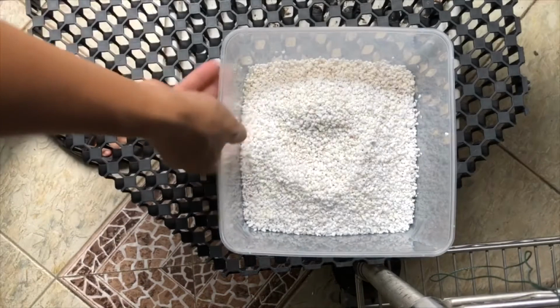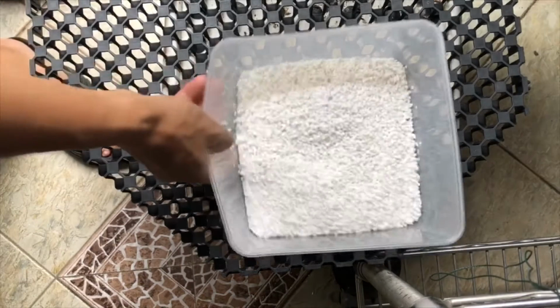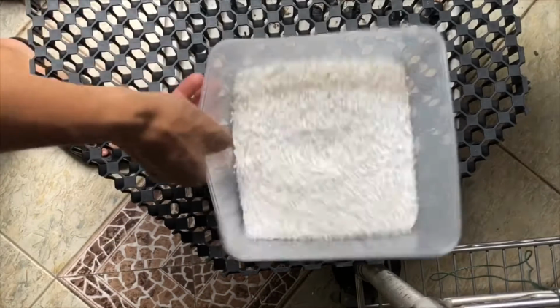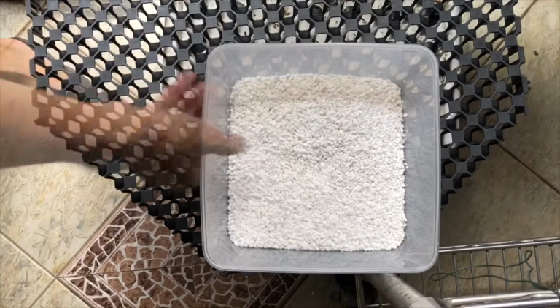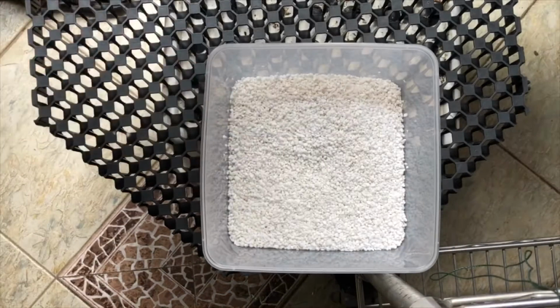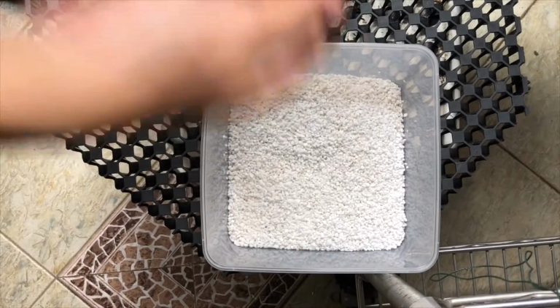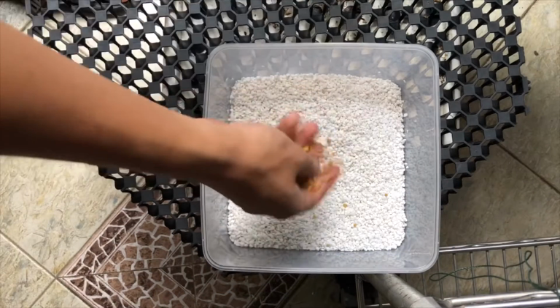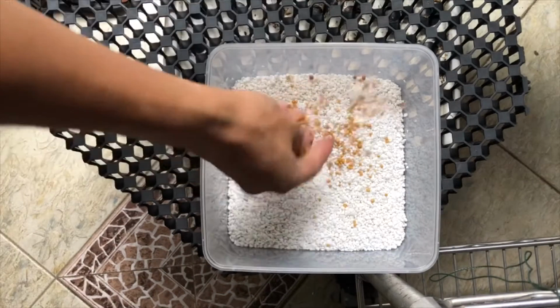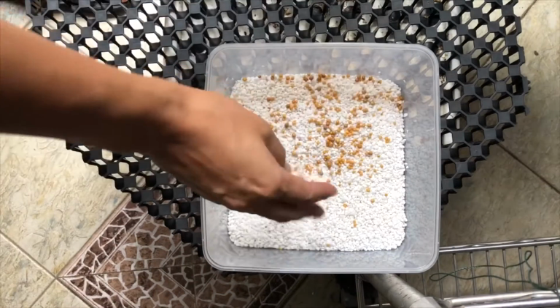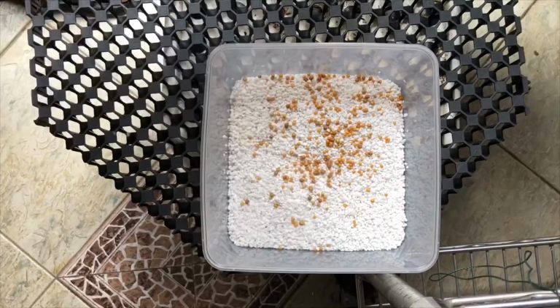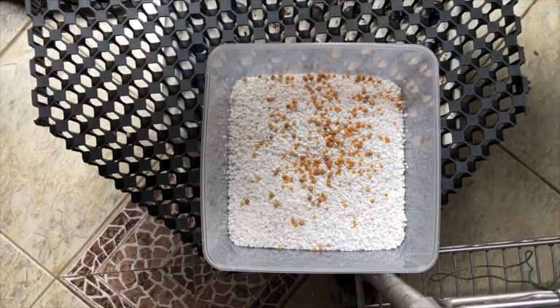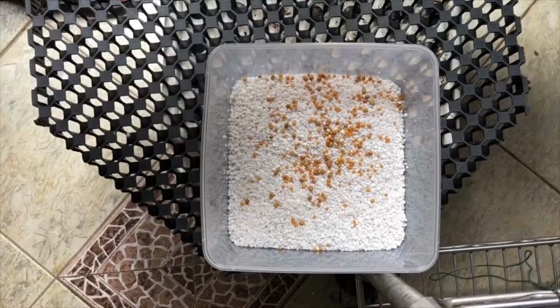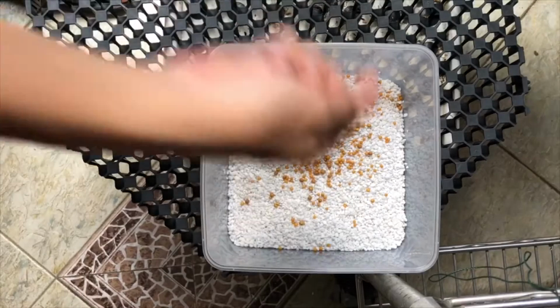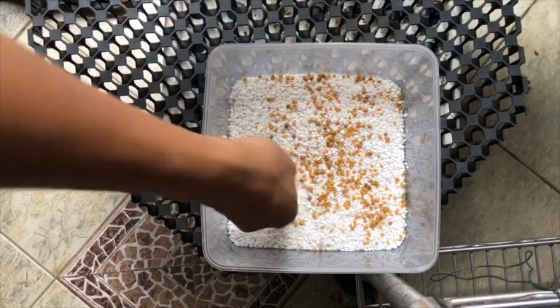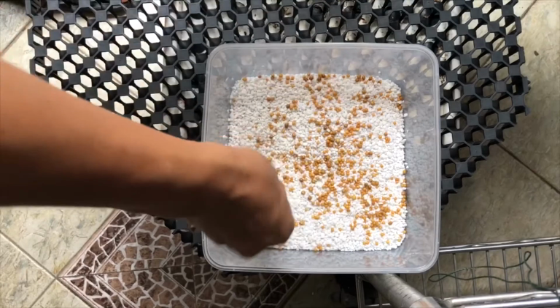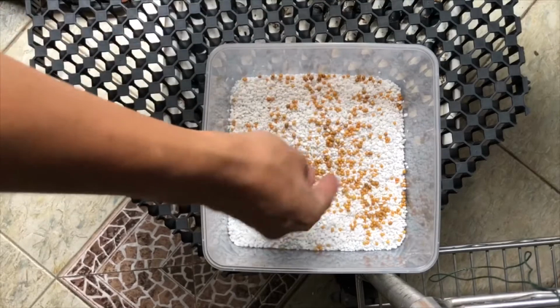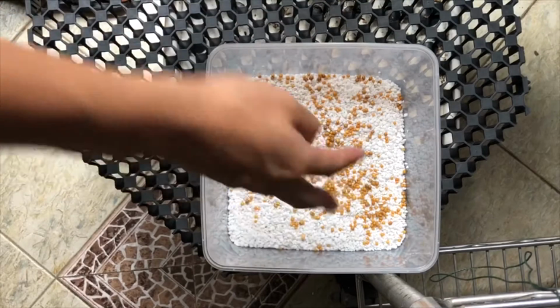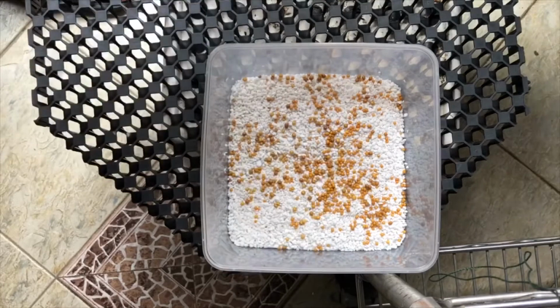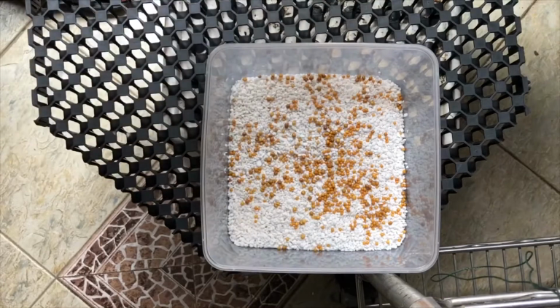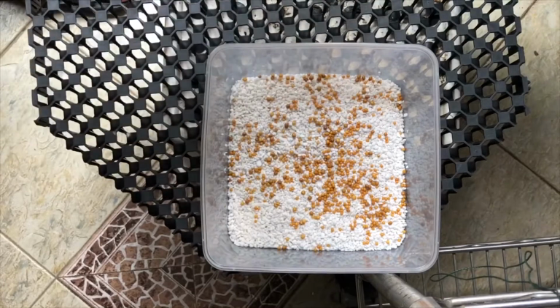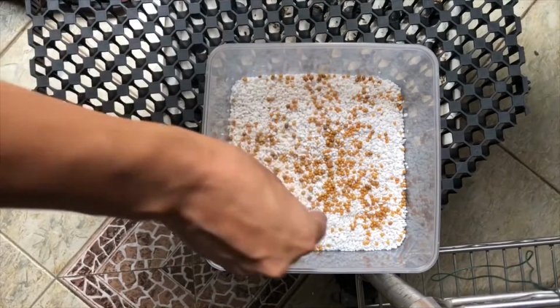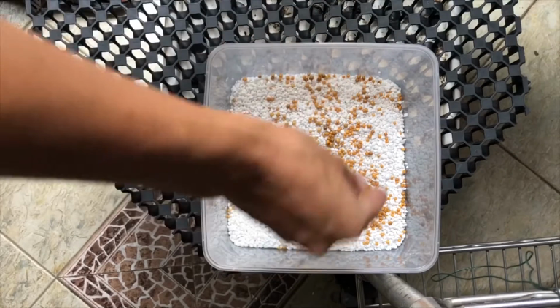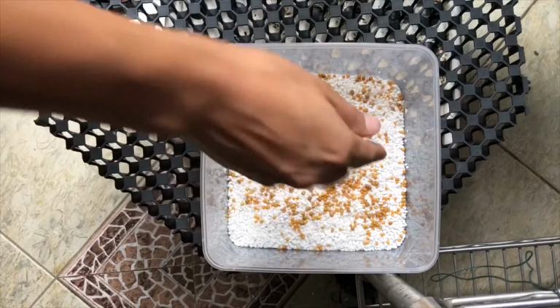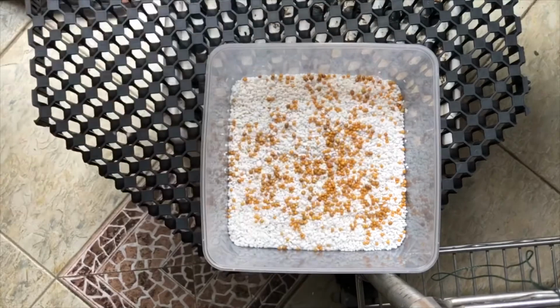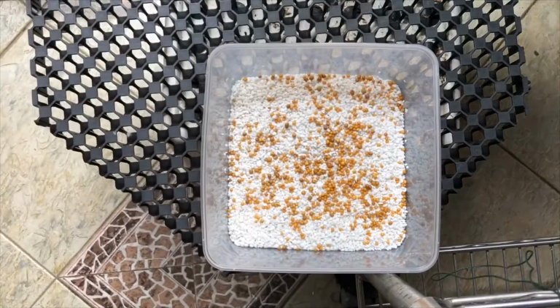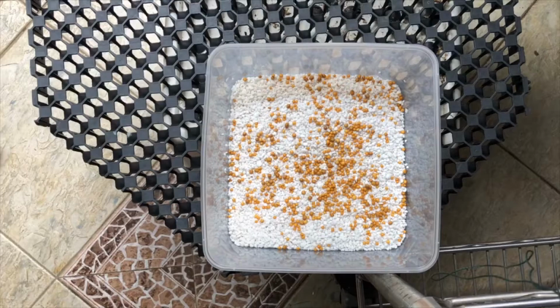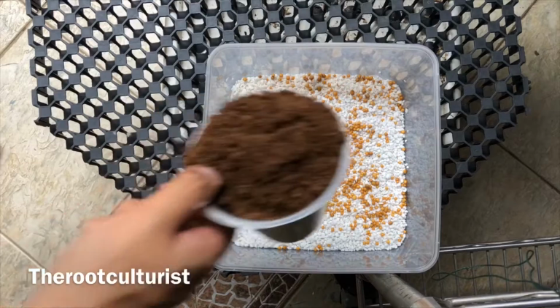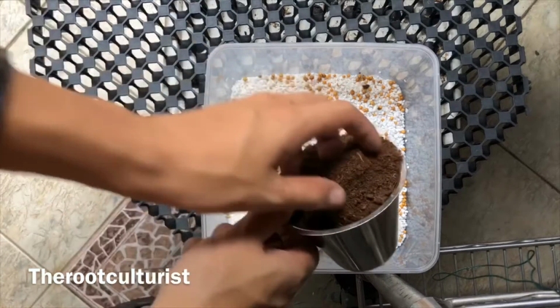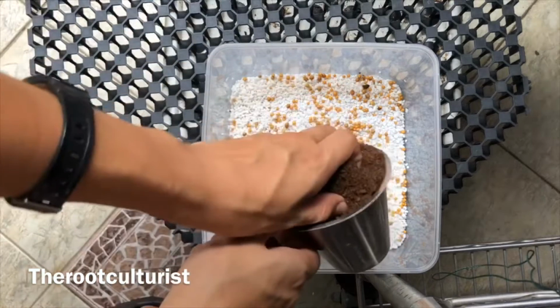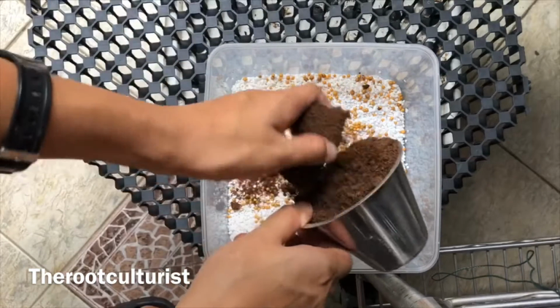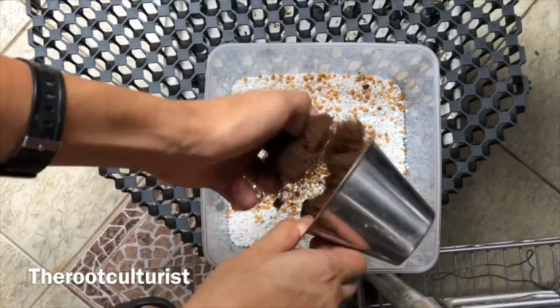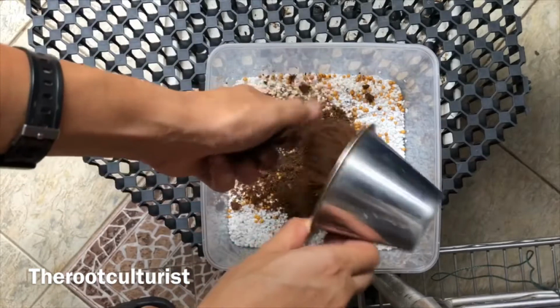Next, we add a layer of slow-releasing fertilizer. In this case, we're using the general 14-14-14 Osmocote. This is to provide nutrients to the spores at a staggered stage.